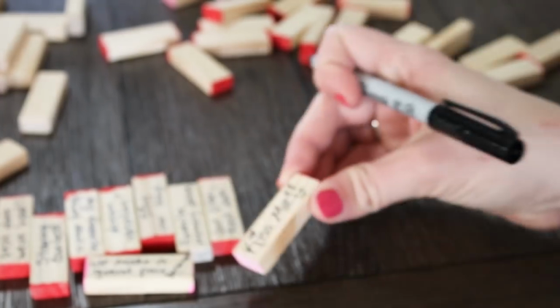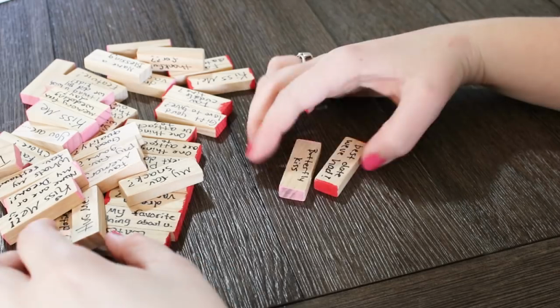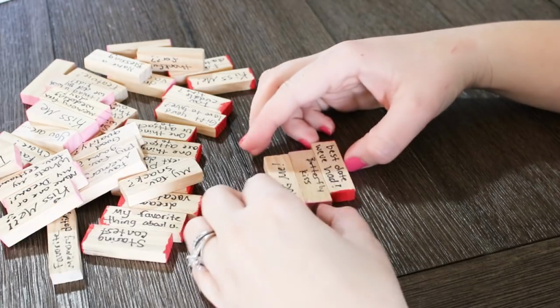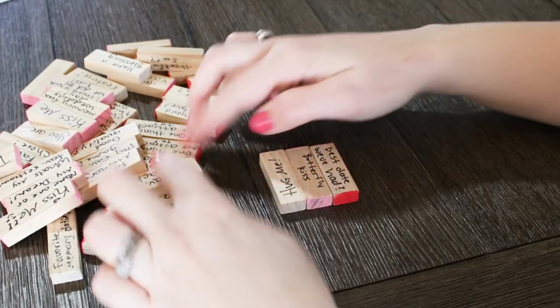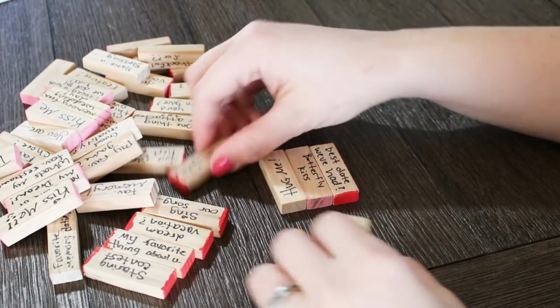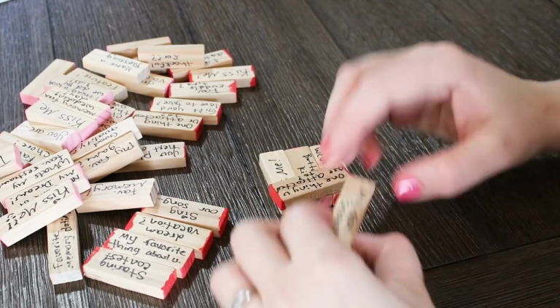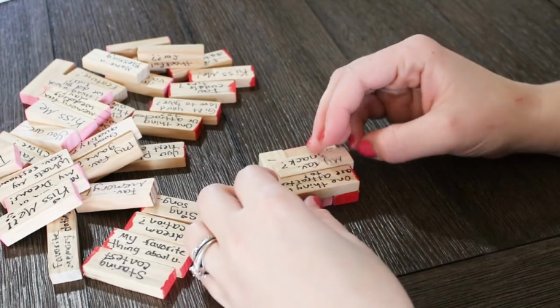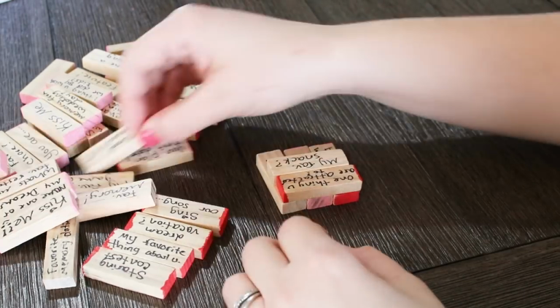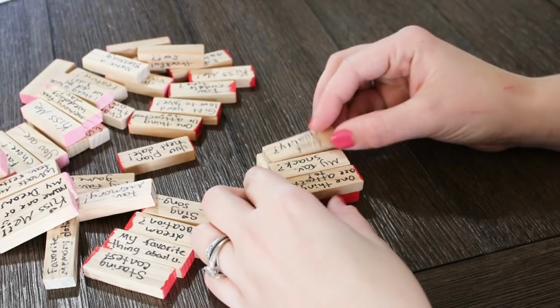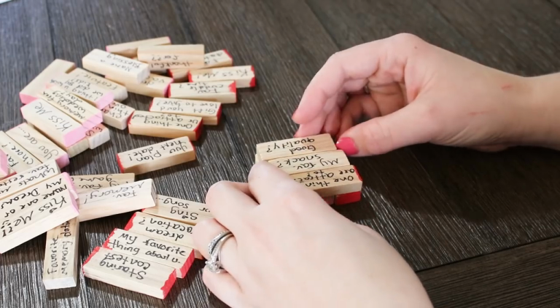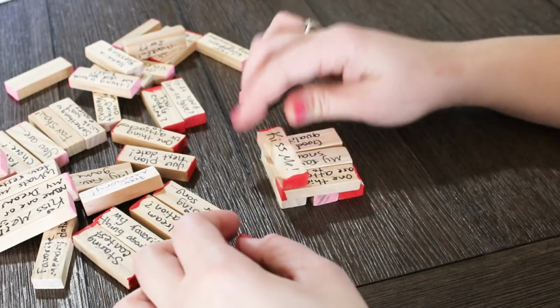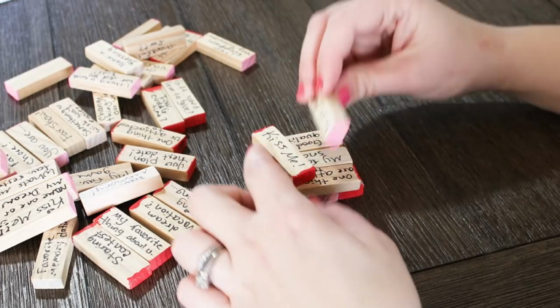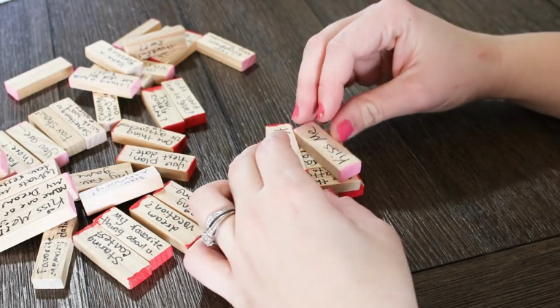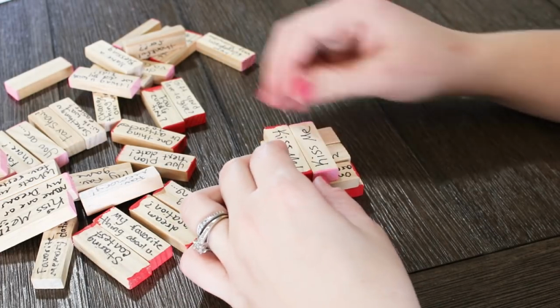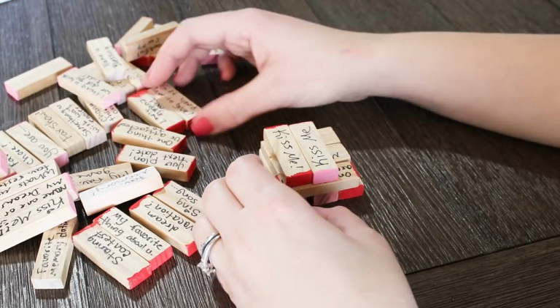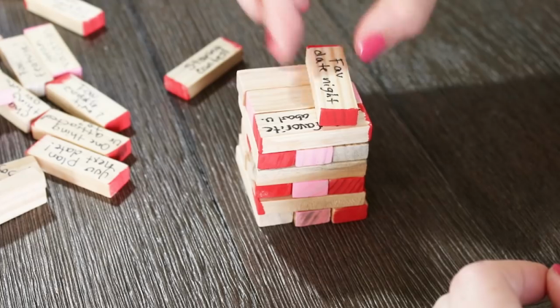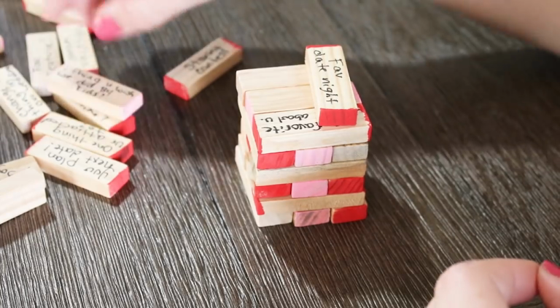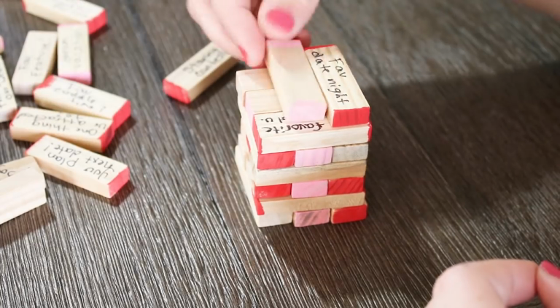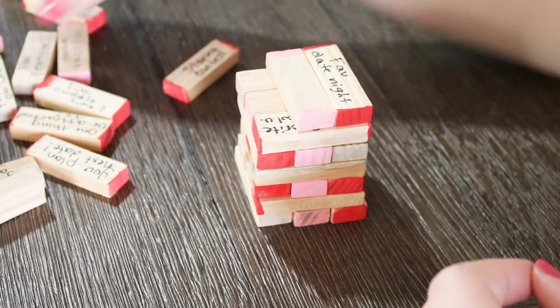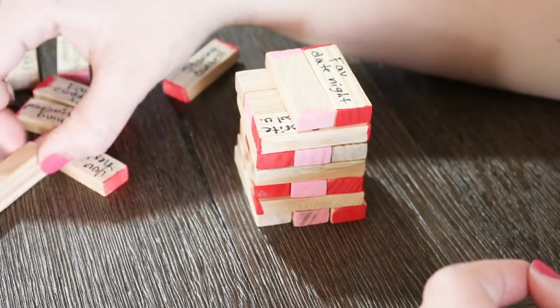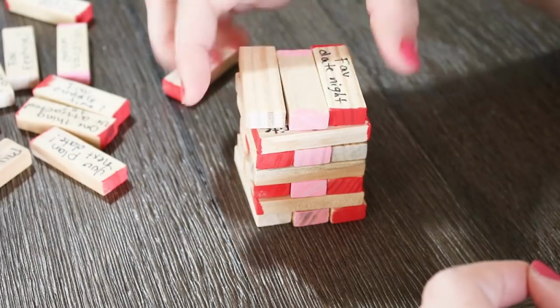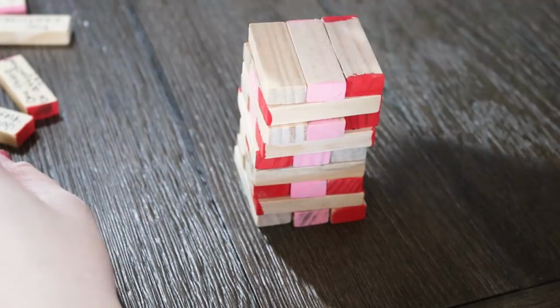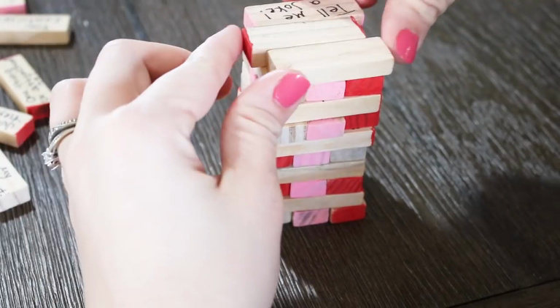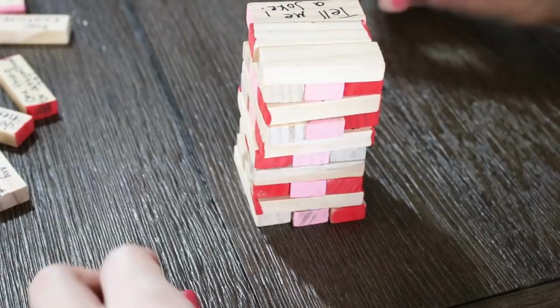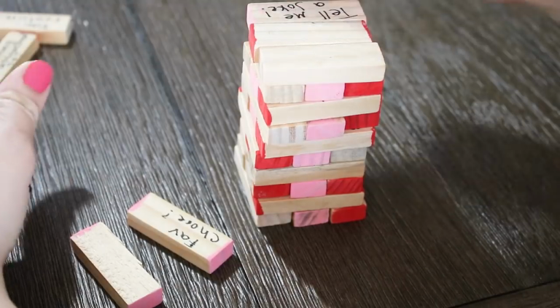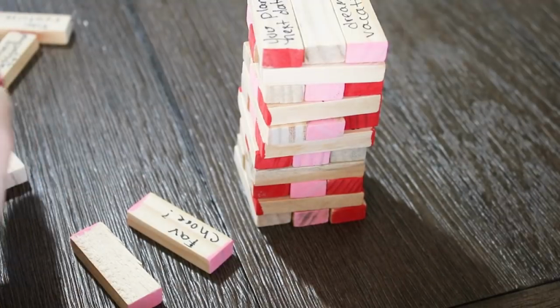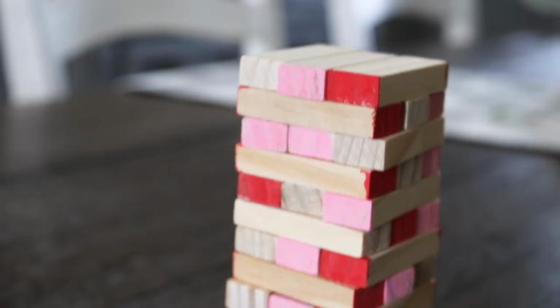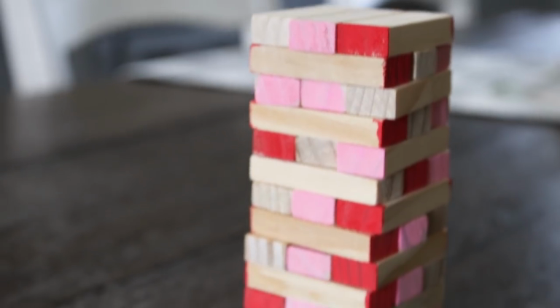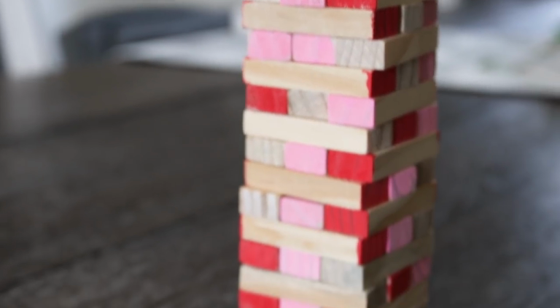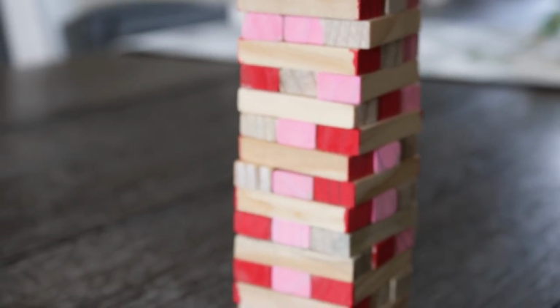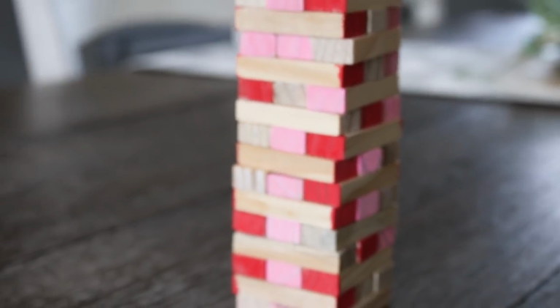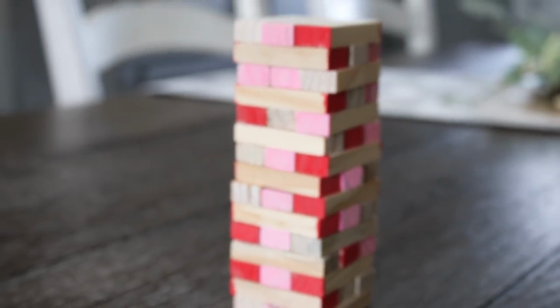I didn't end up using all of the blocks — probably about one and a half packs — so I spent around $2 on this game. But if you want to buy the larger game, I think the original Jenga is around $10 at Walmart and you could also do the same exact thing to that.